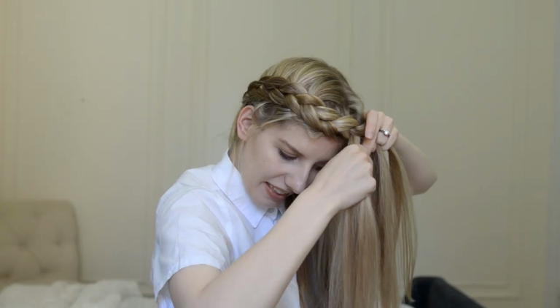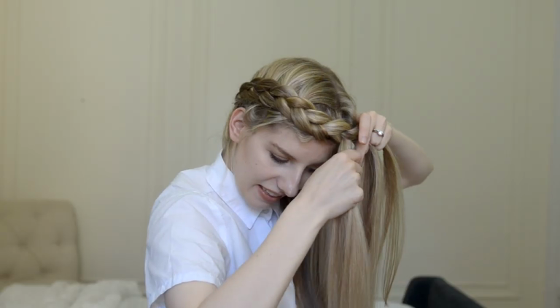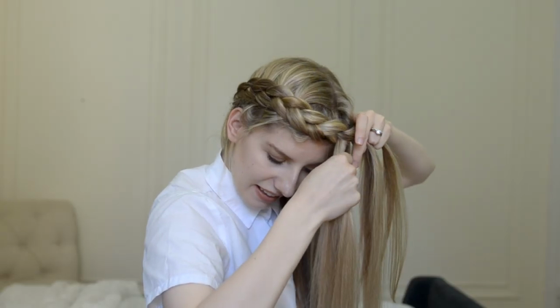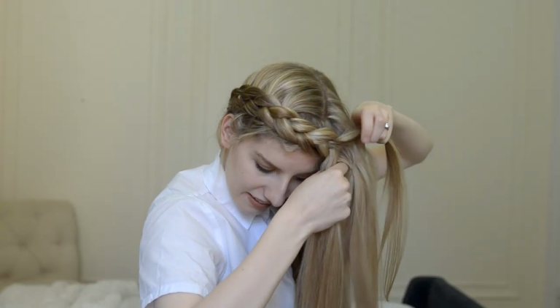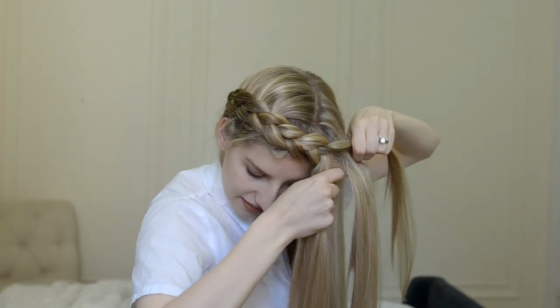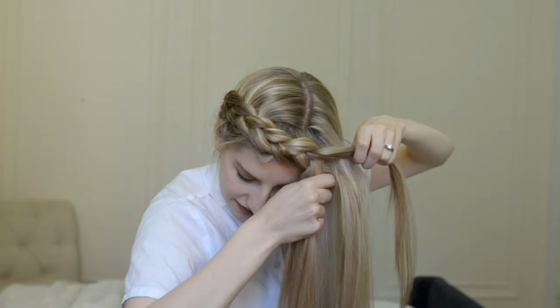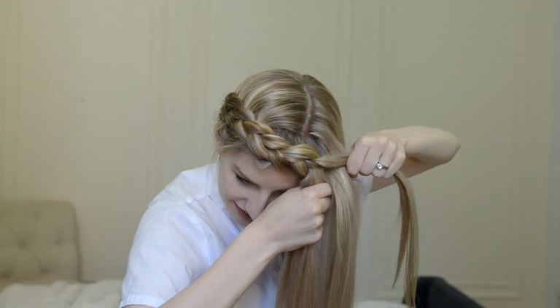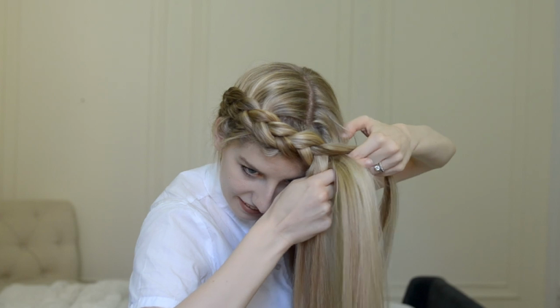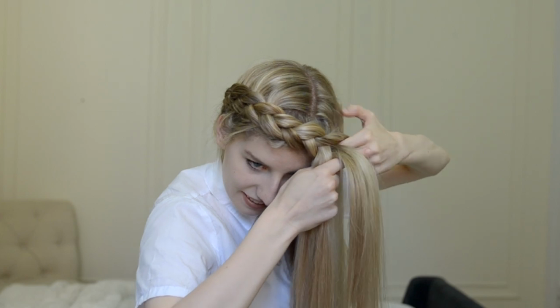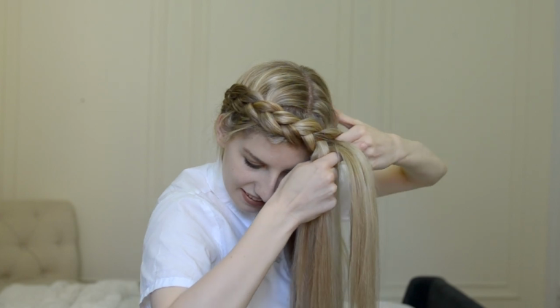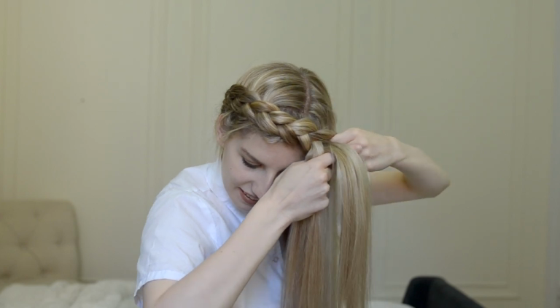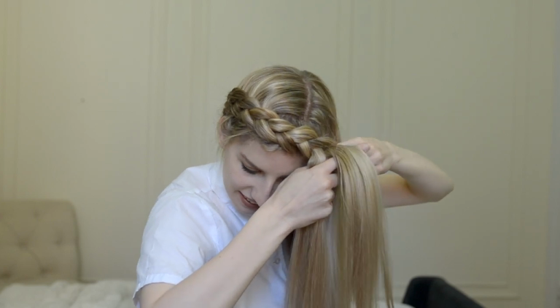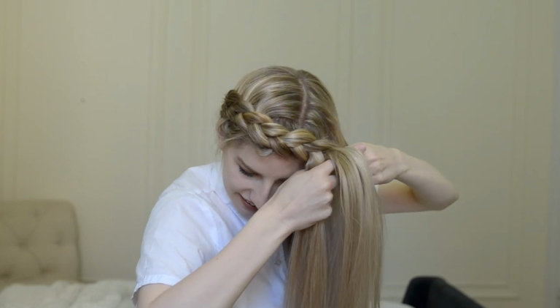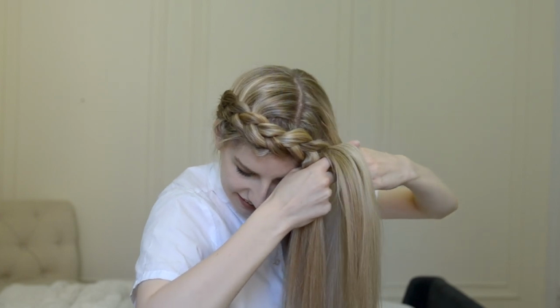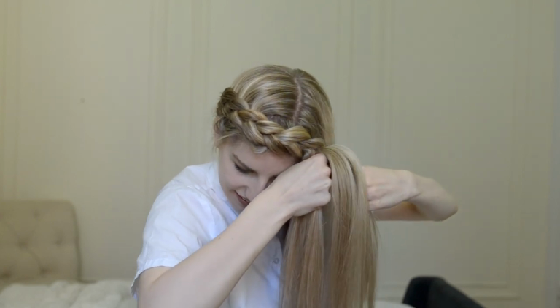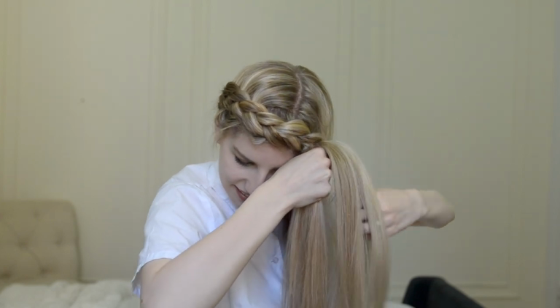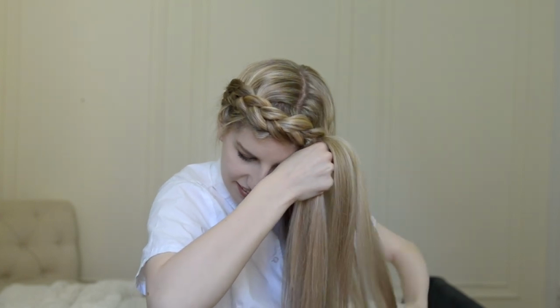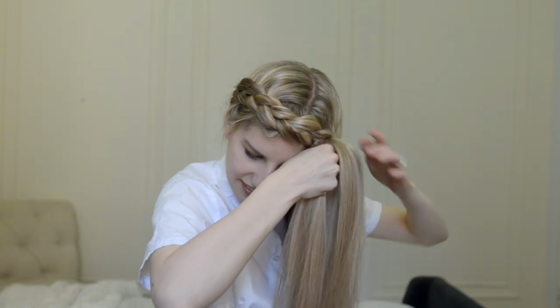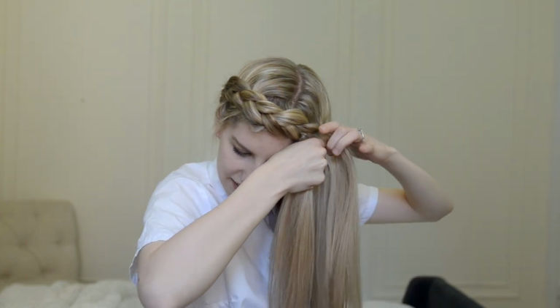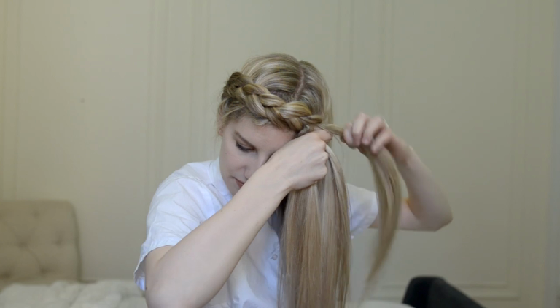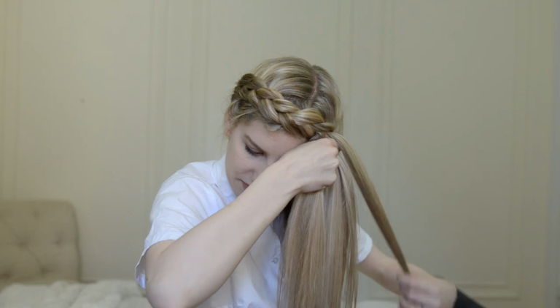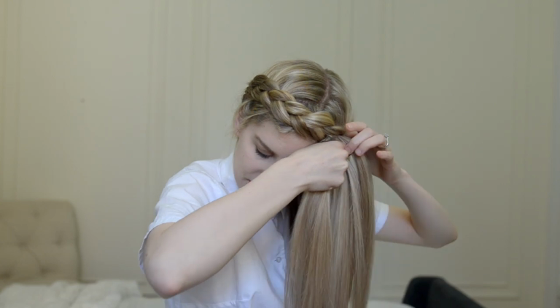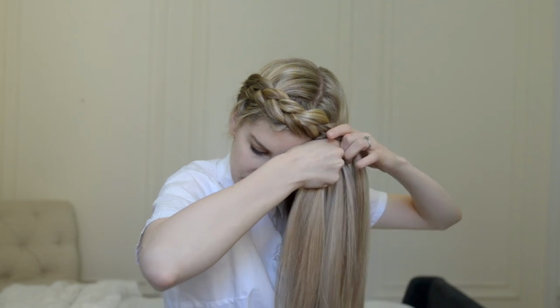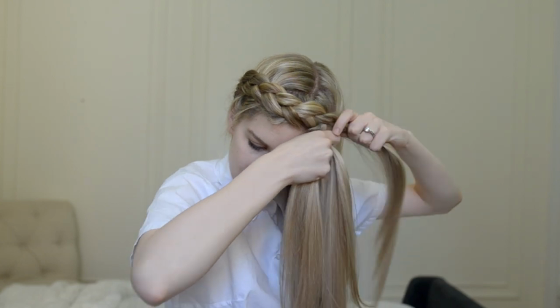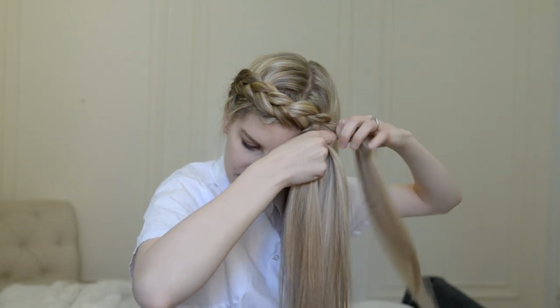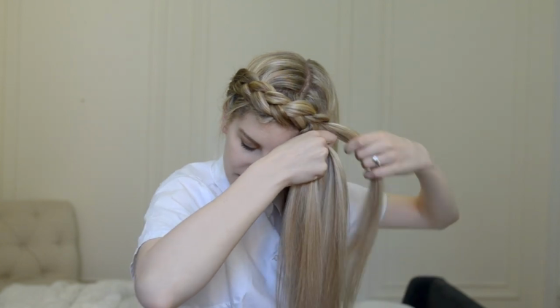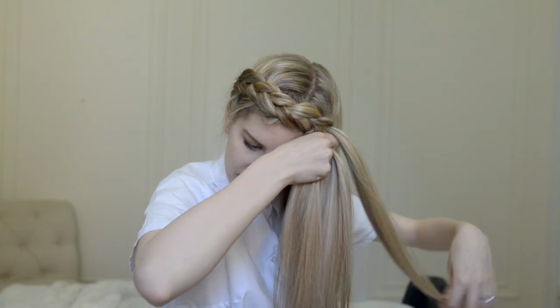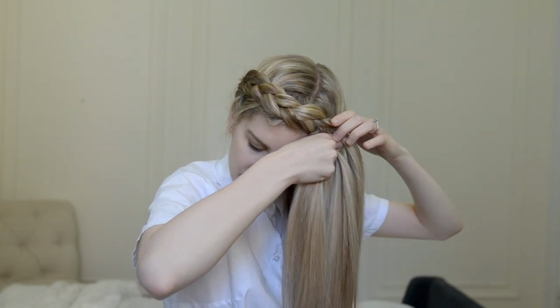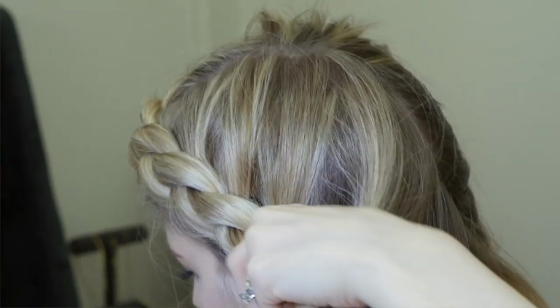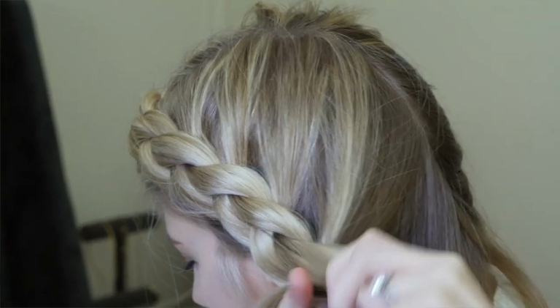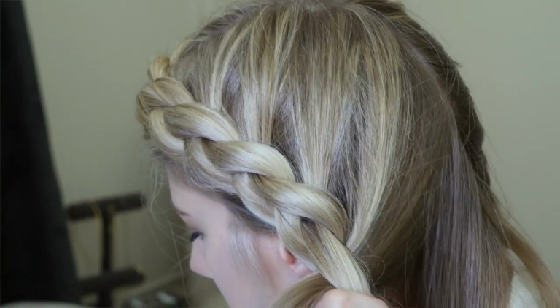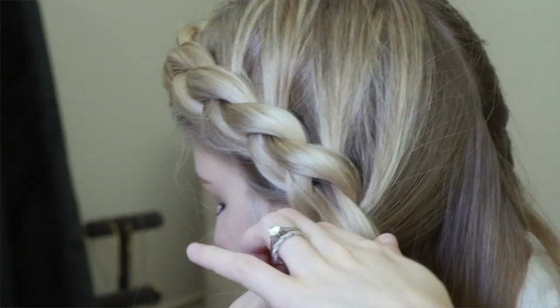To keep this look symmetrical, be mindful of the angles of your additions as you braid the front of your hair. If you pulled your hair far forward as you added it, you'll want to do the same on the other side as you descend over the other ear.